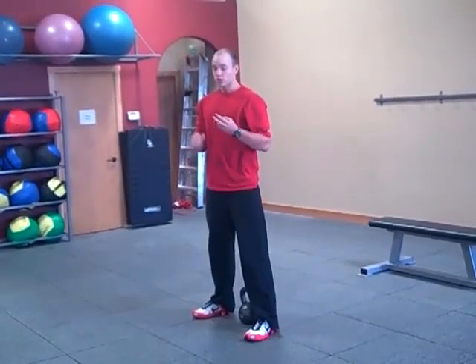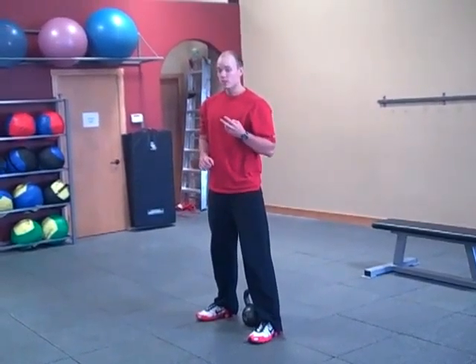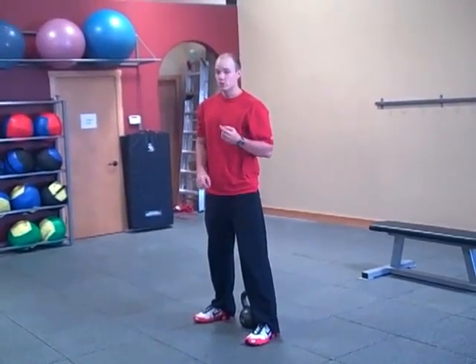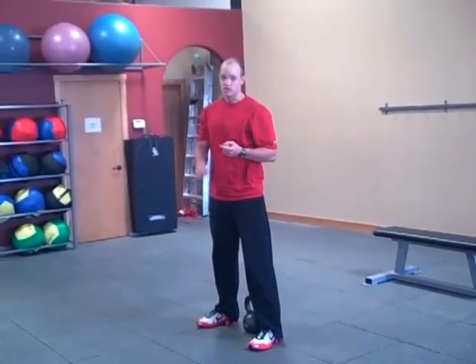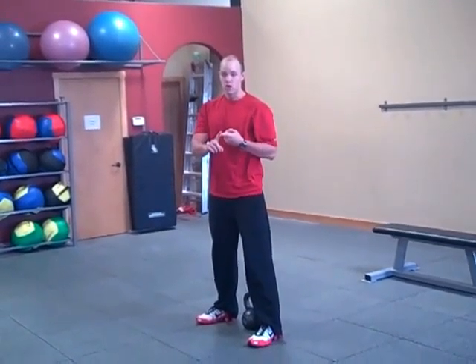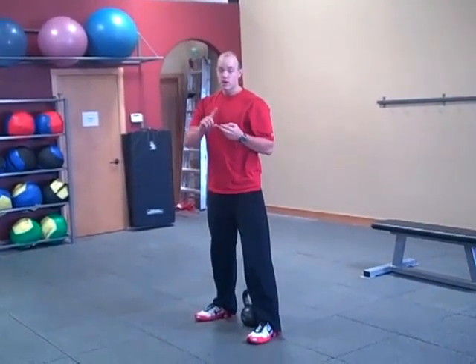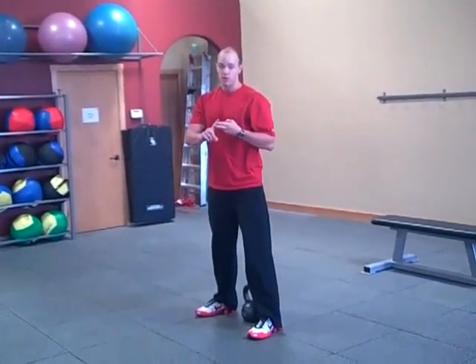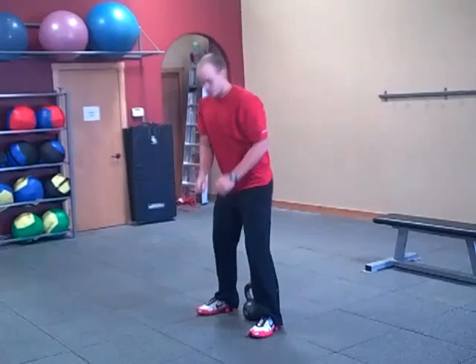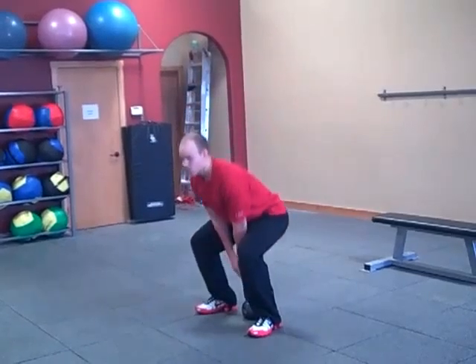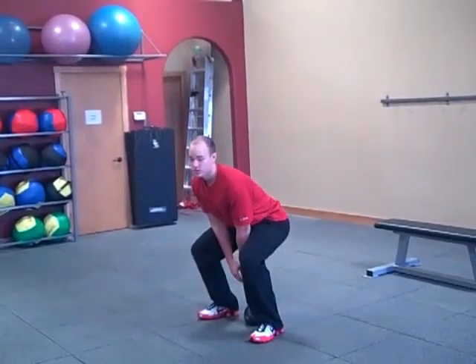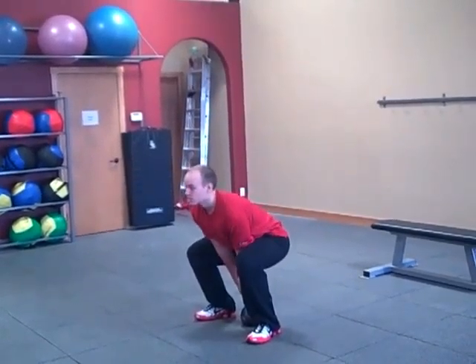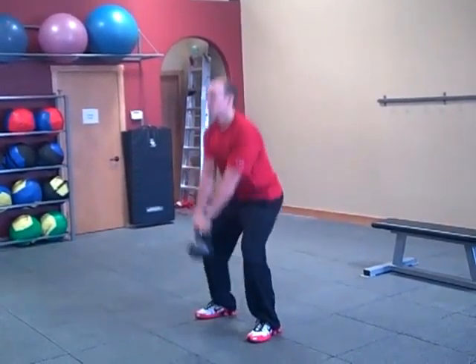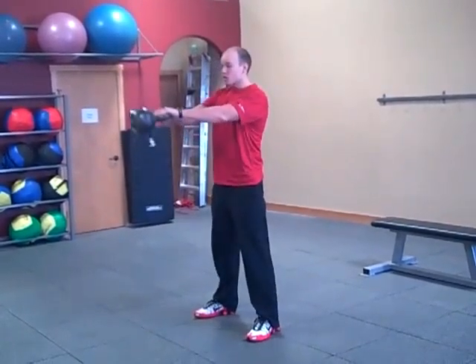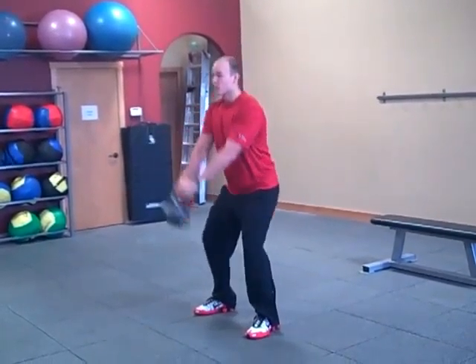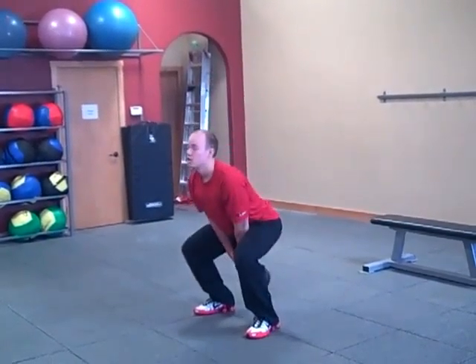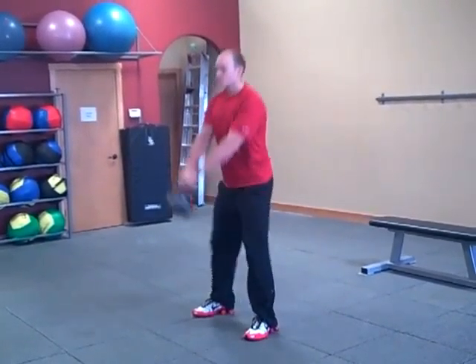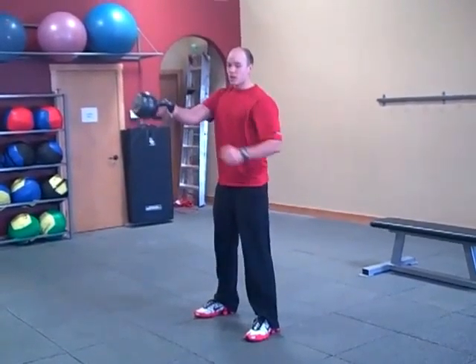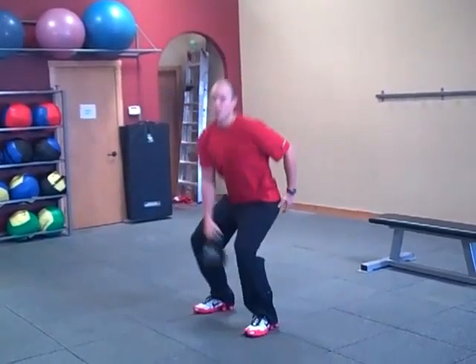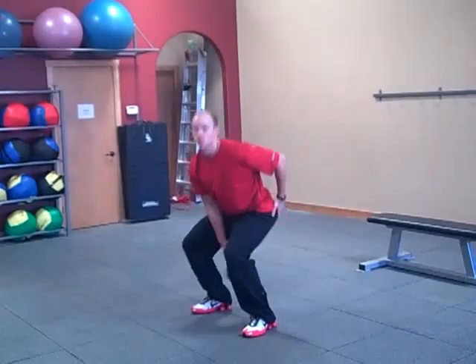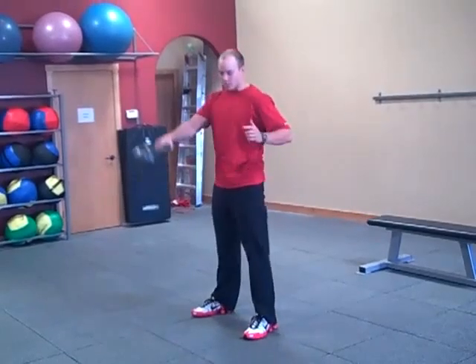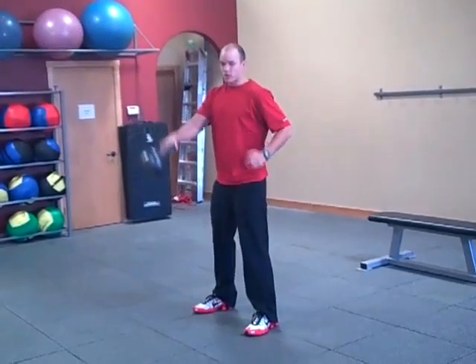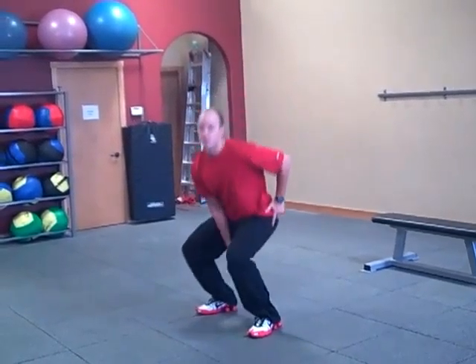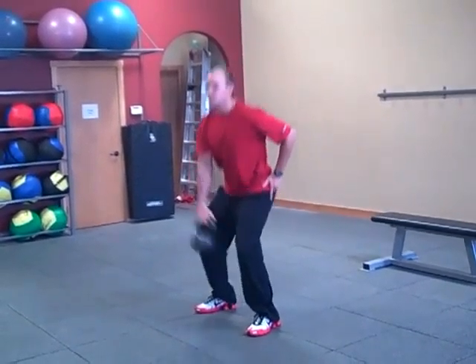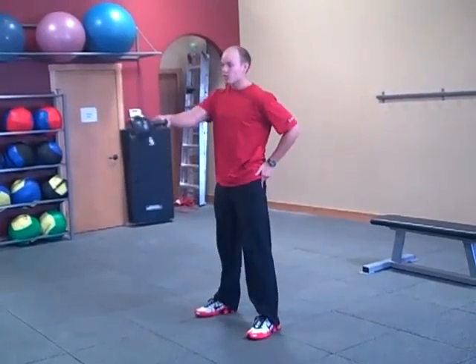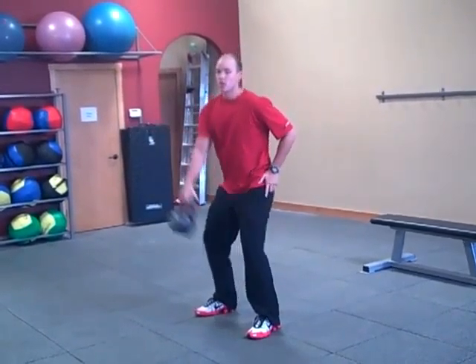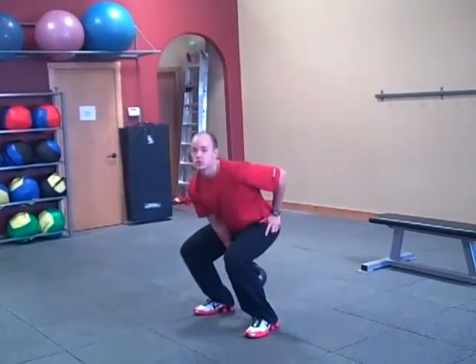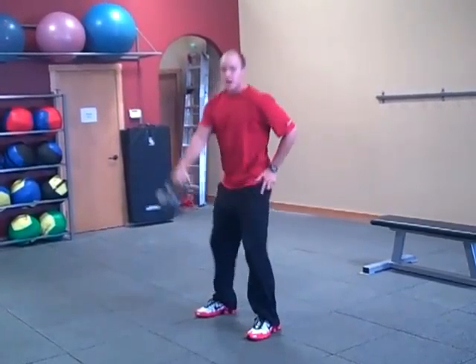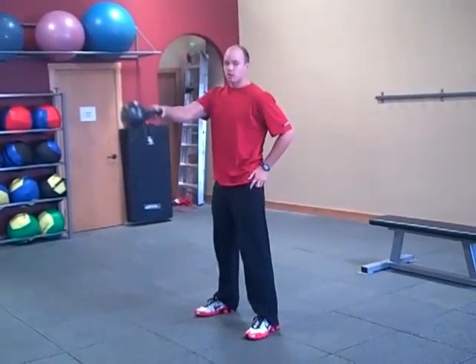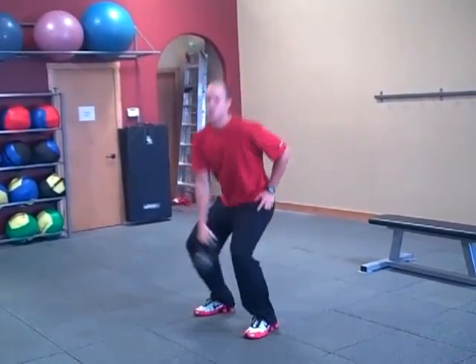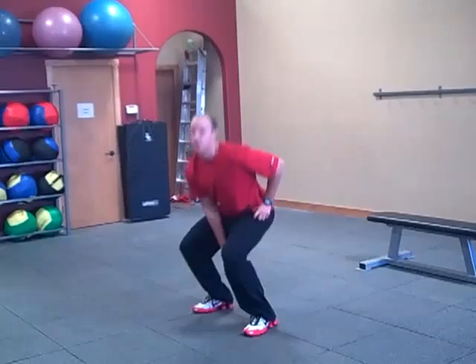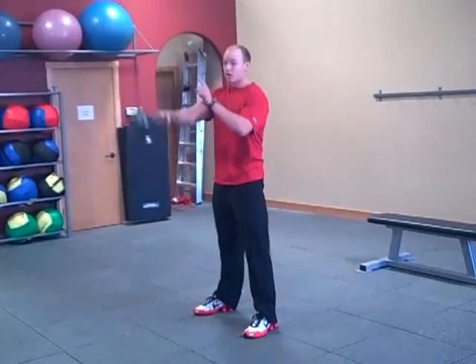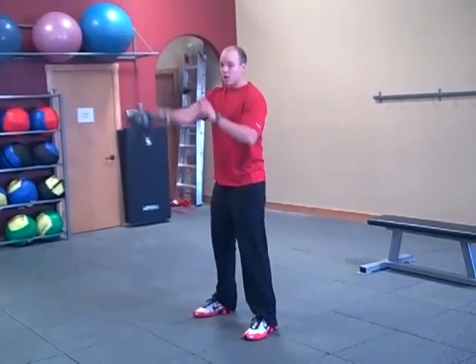So you're combining two exercises: a squat and a front raise. It just looks like this. As you're coming up, notice I'm really snapping my hips forward, trying to use that momentum to drive the kettlebell up.